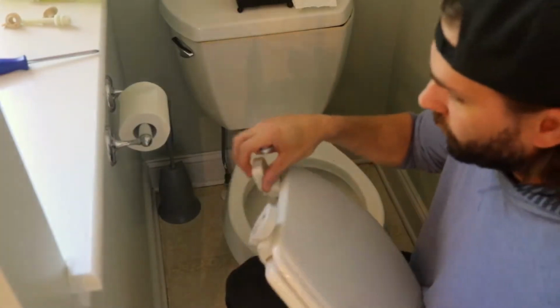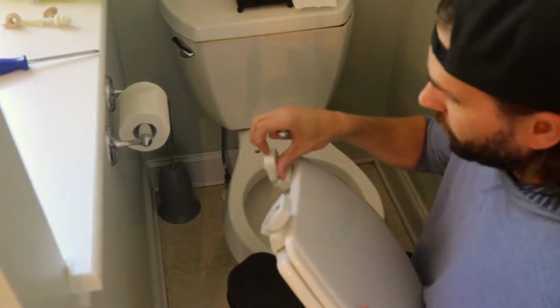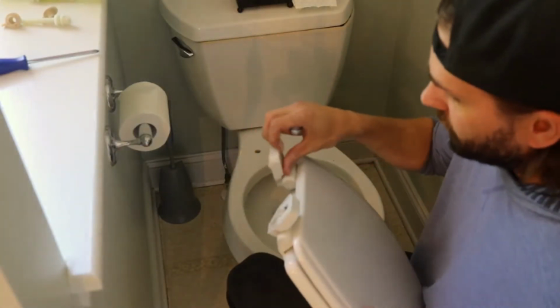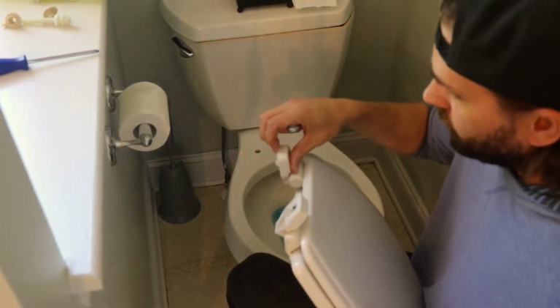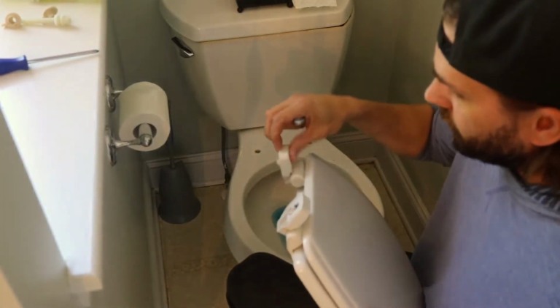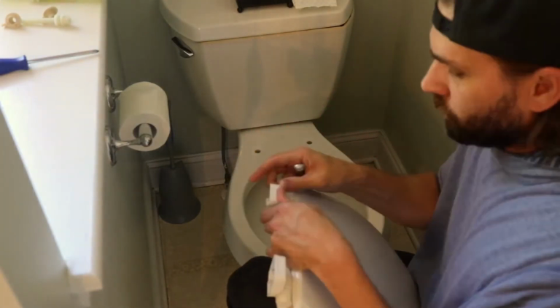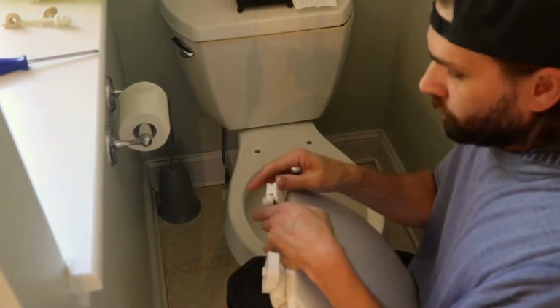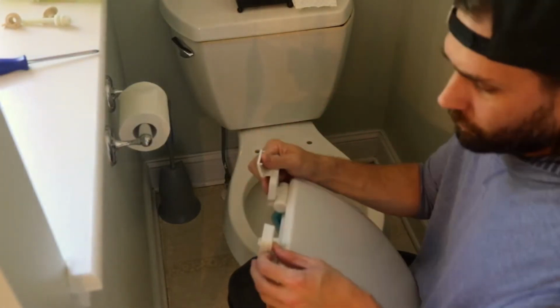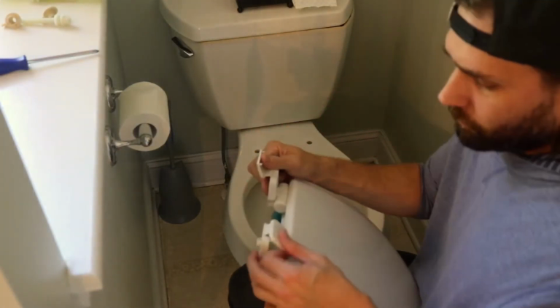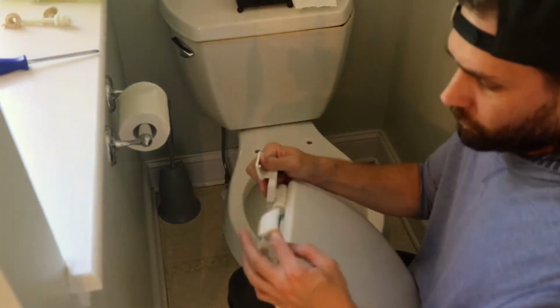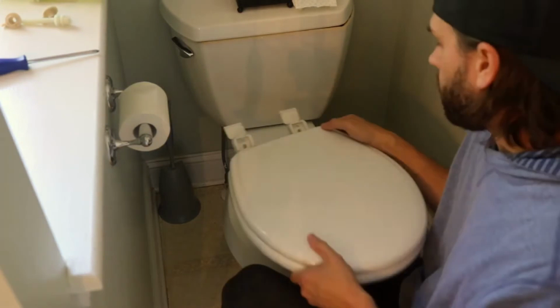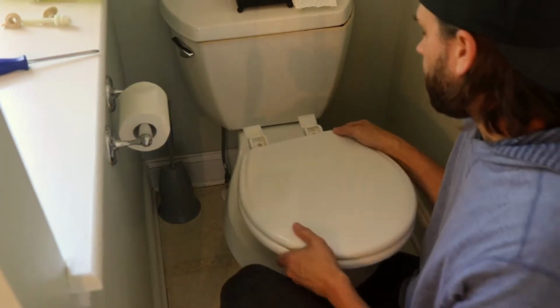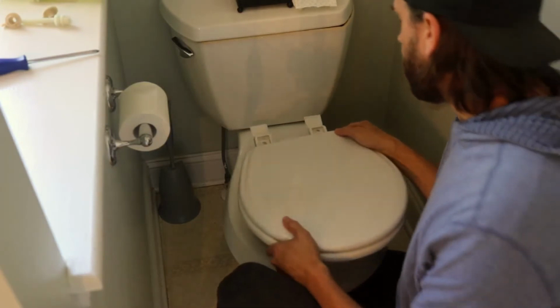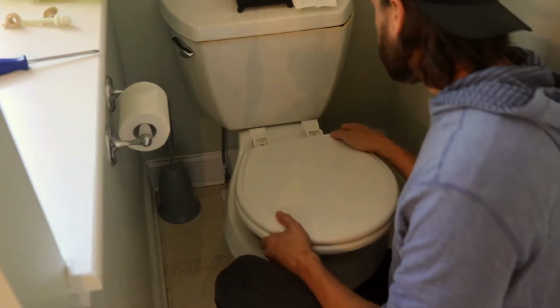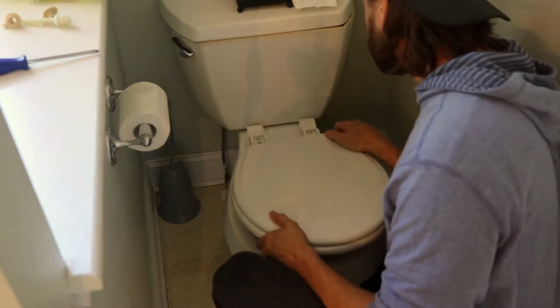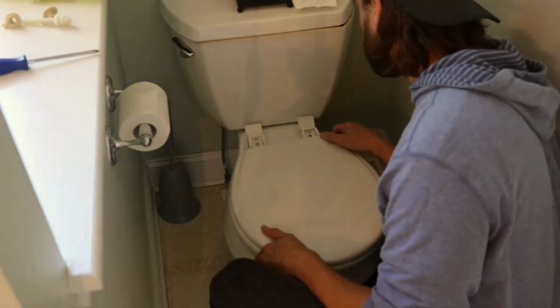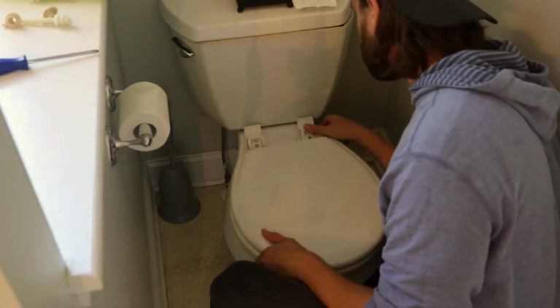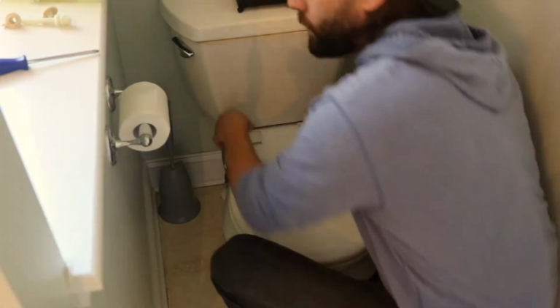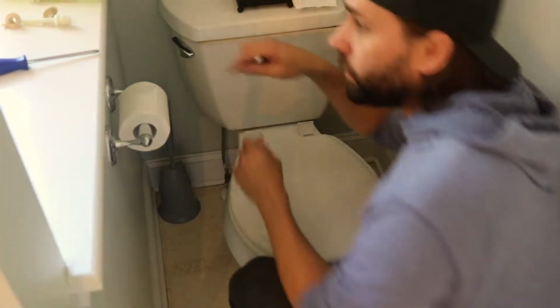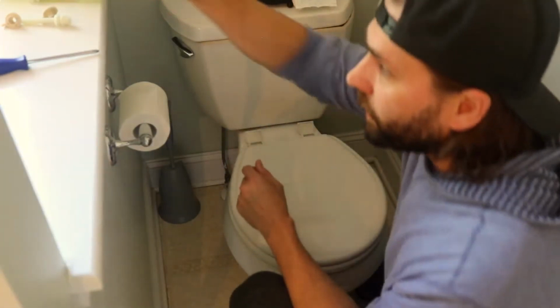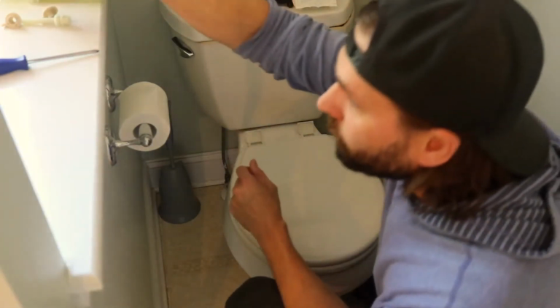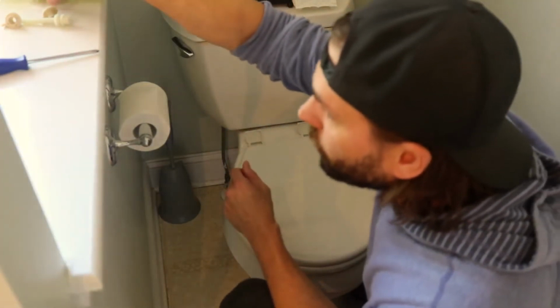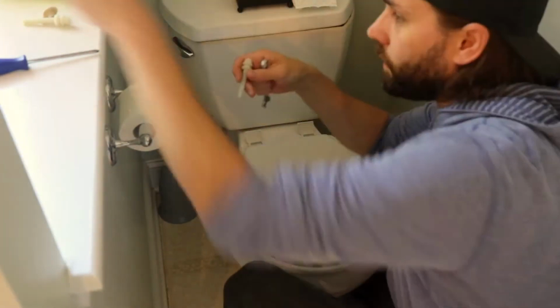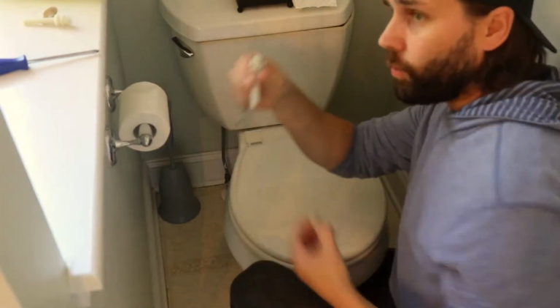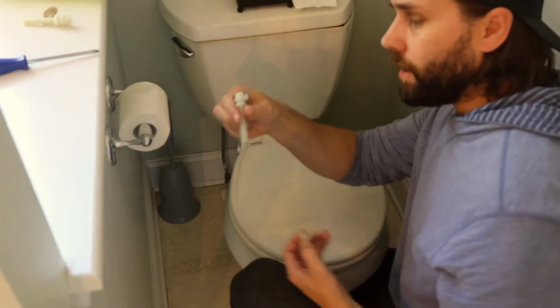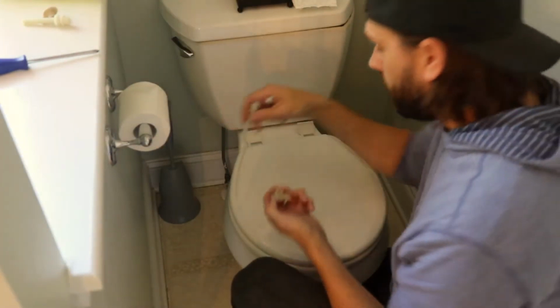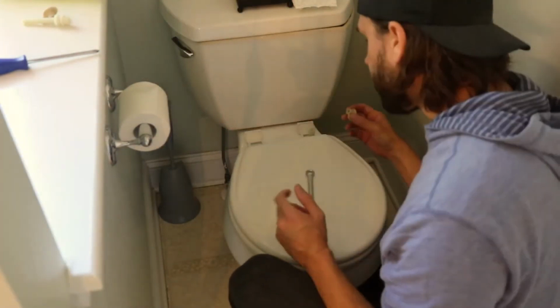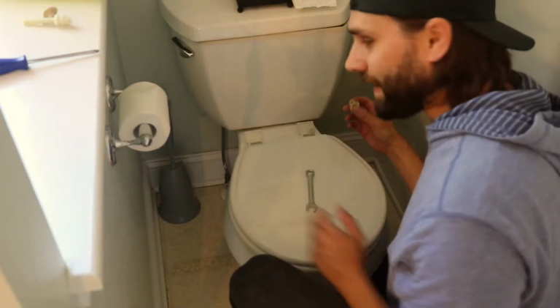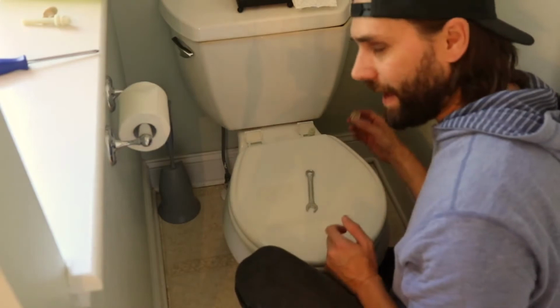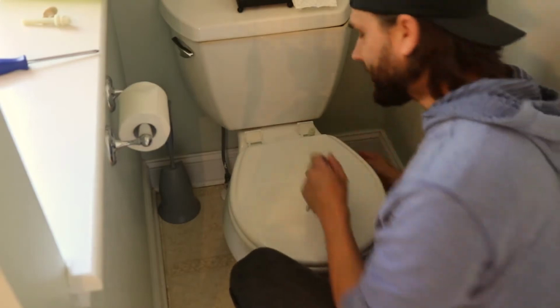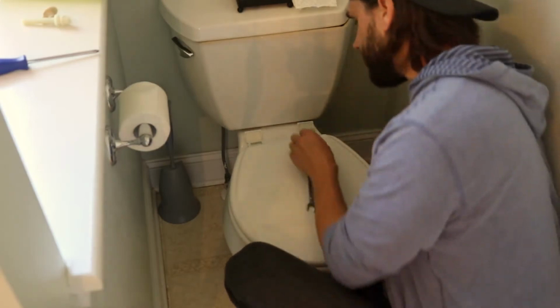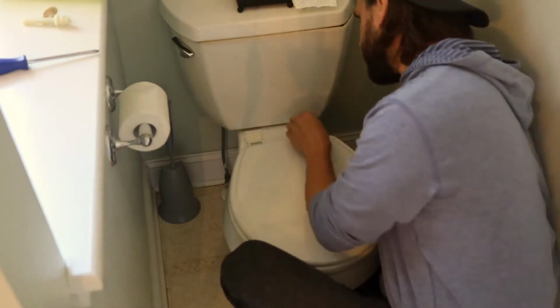I'm going to open up these covers here and place it down. I'm going to take one bolt and one nut, and I'm going to get it hand-tight first.